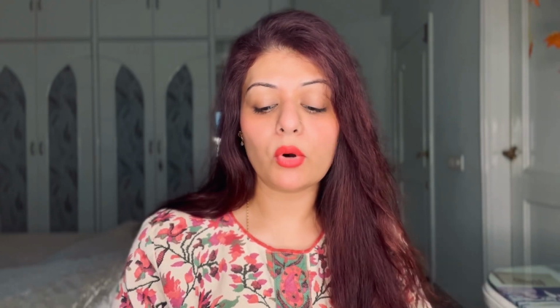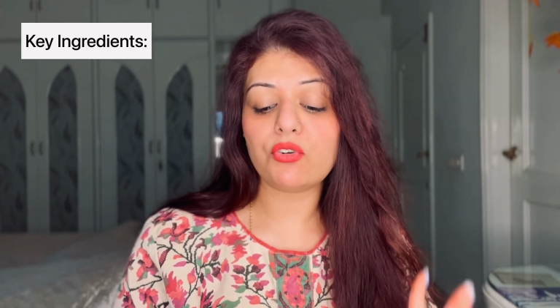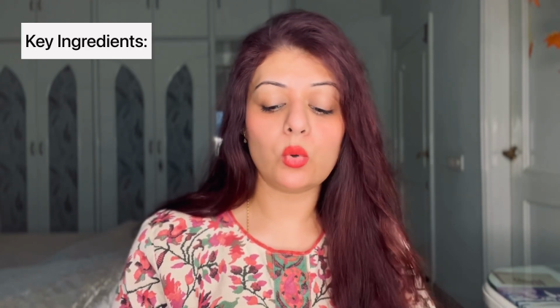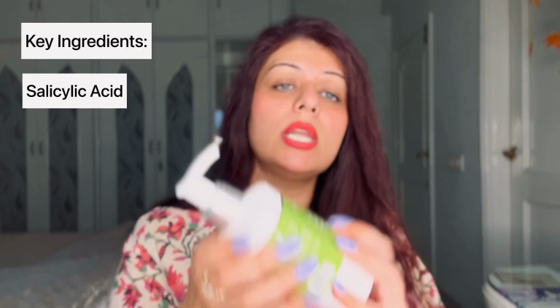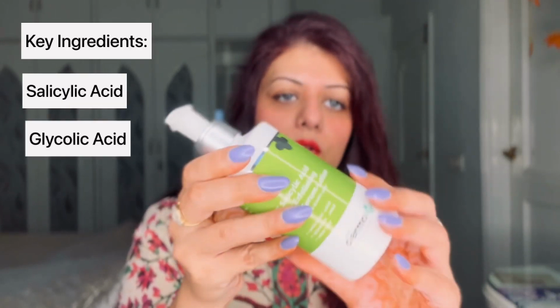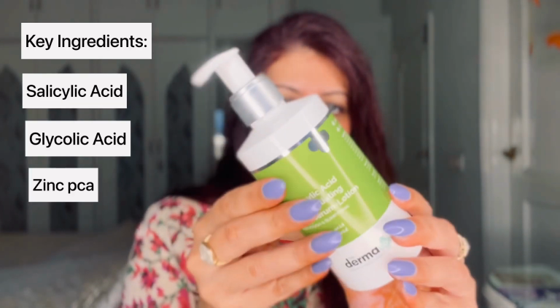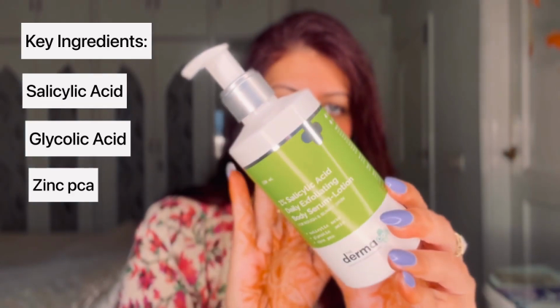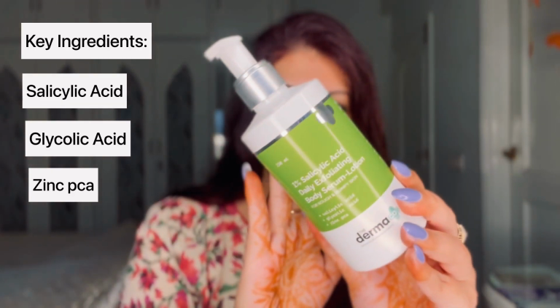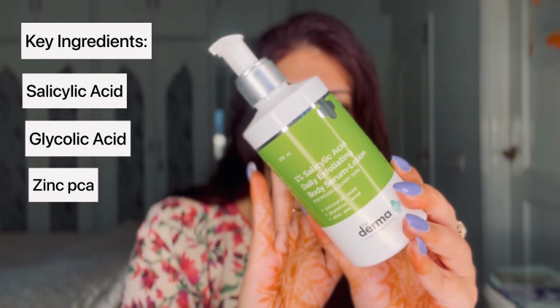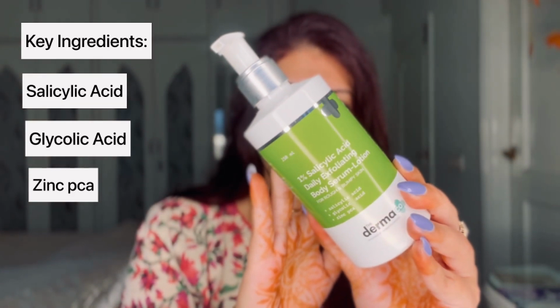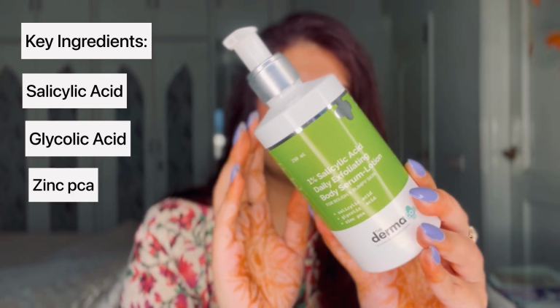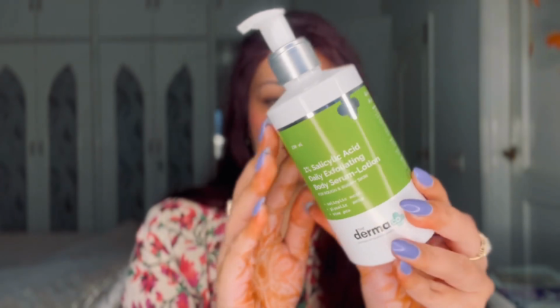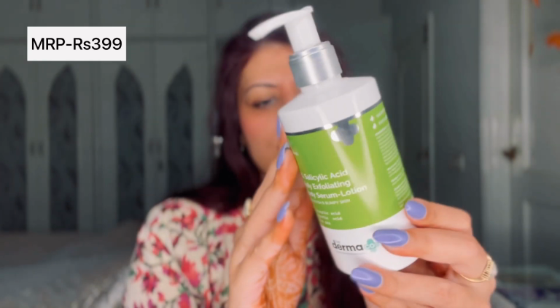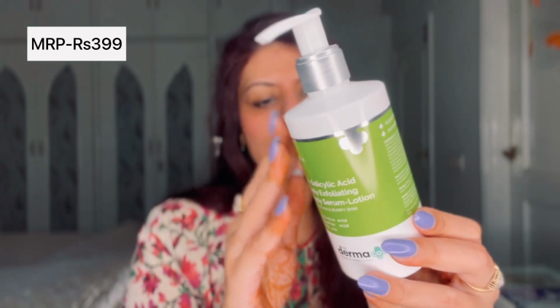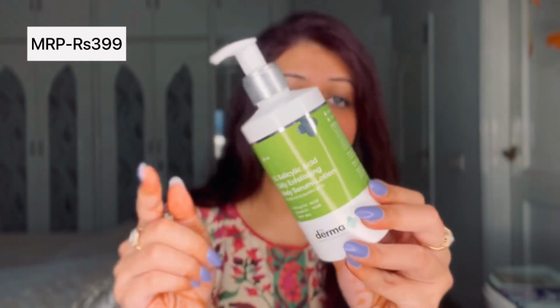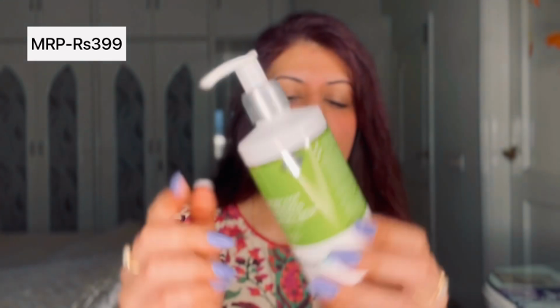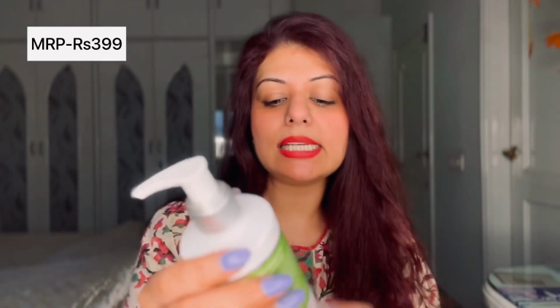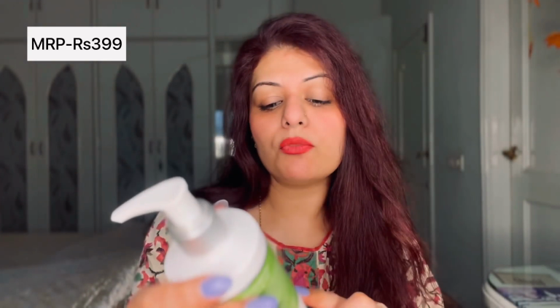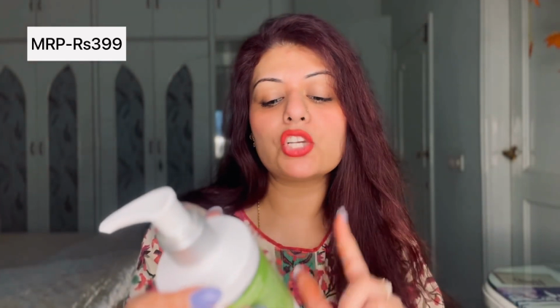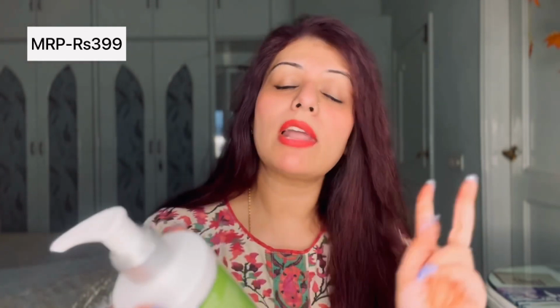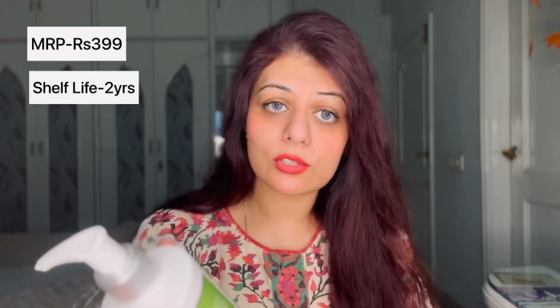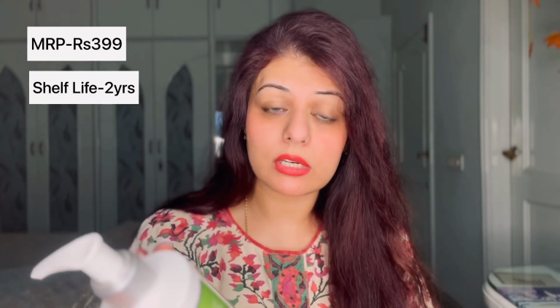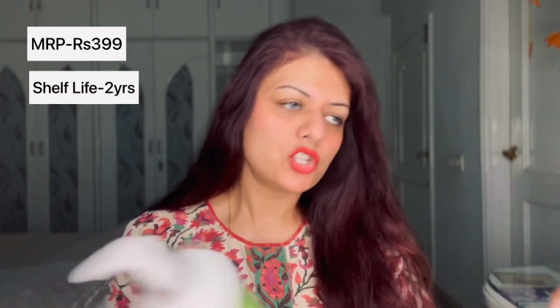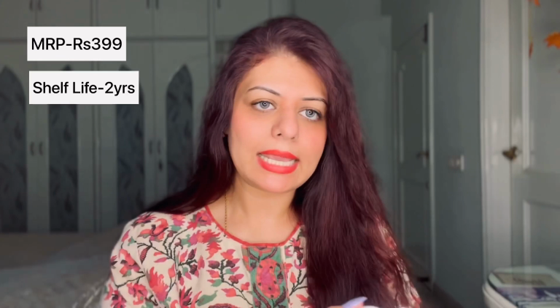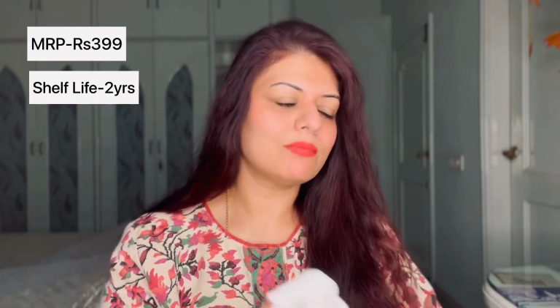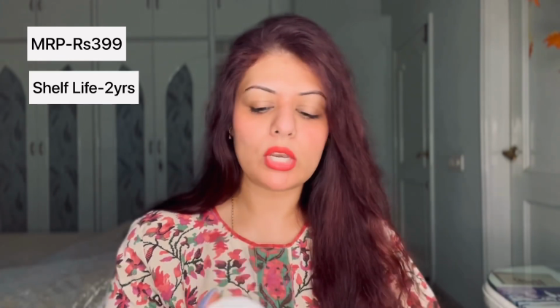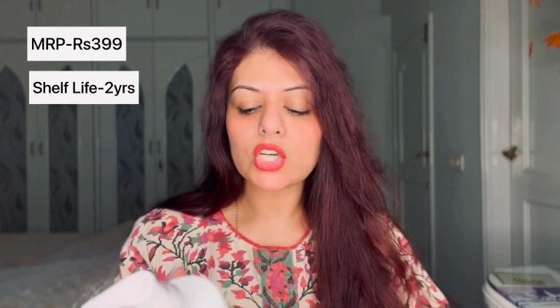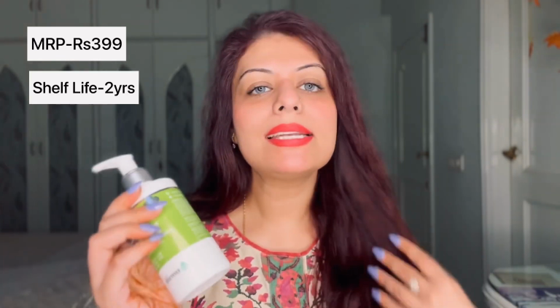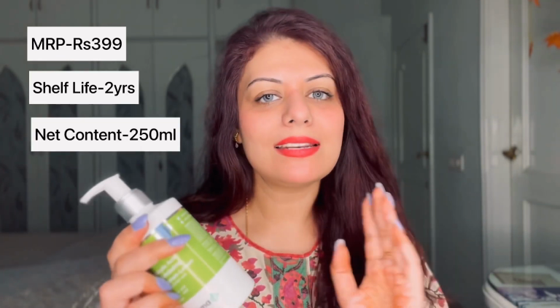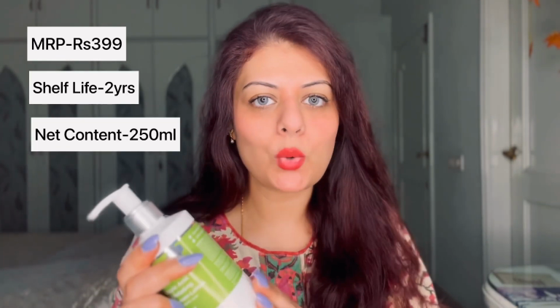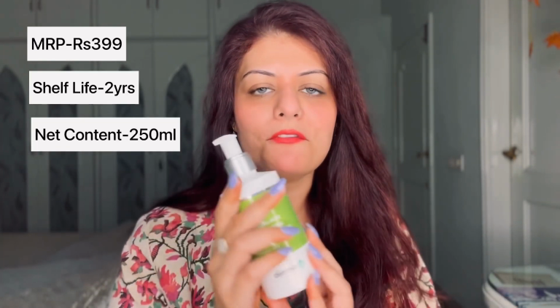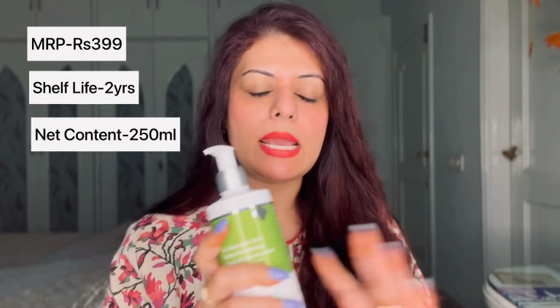Now talking about the 1% Salicylic Acid Daily Exfoliating Body Serum and Lotion — this is the outer packaging of the product. The cost of this is 399 rupees, the shelf life is also two years just like the body wash, and the net content is 250 ml.